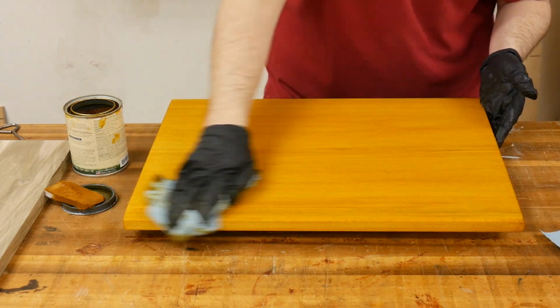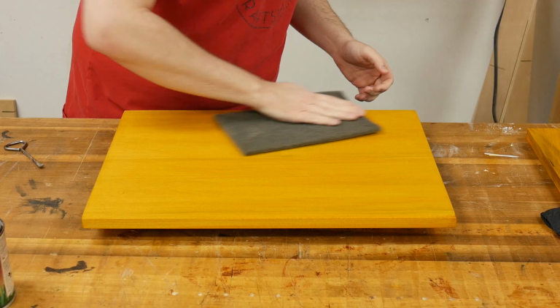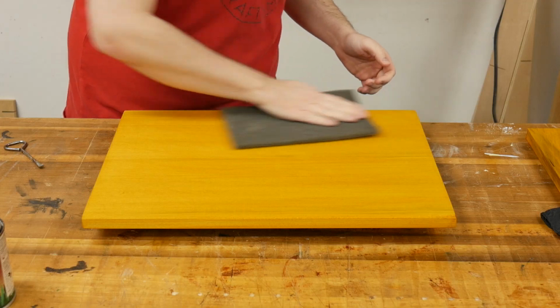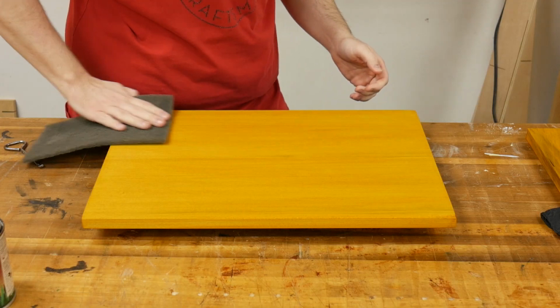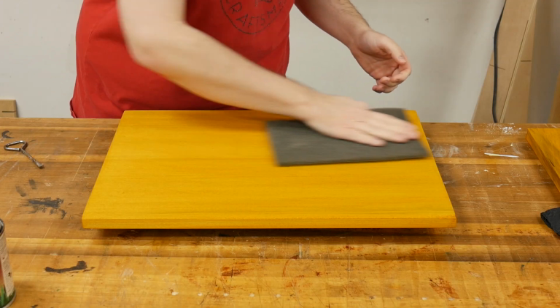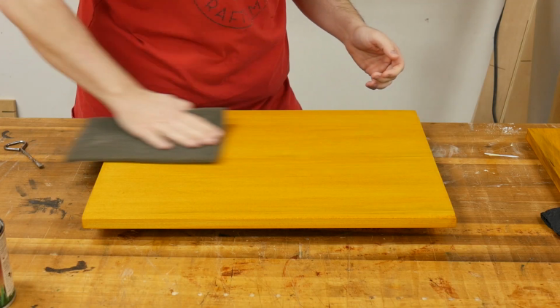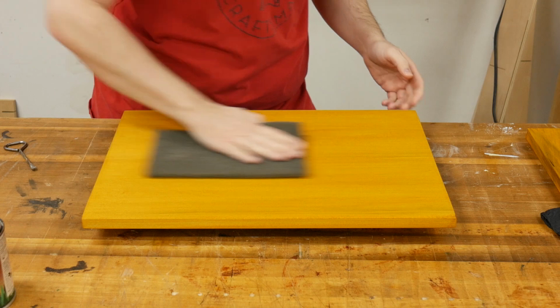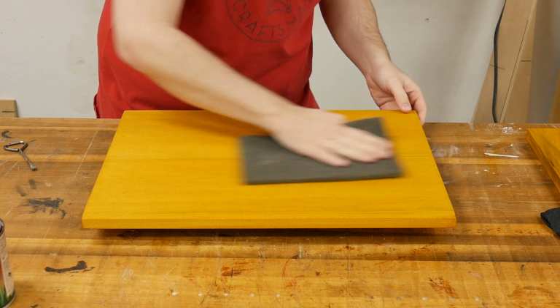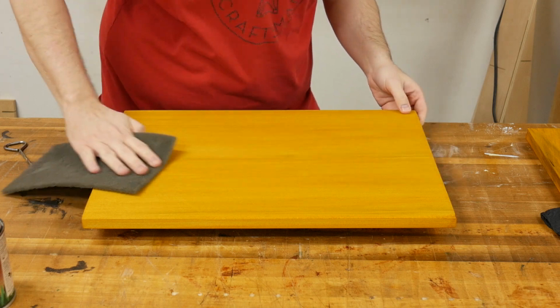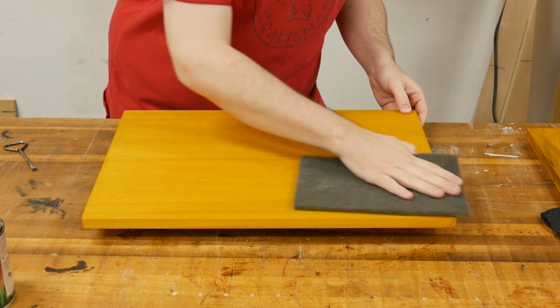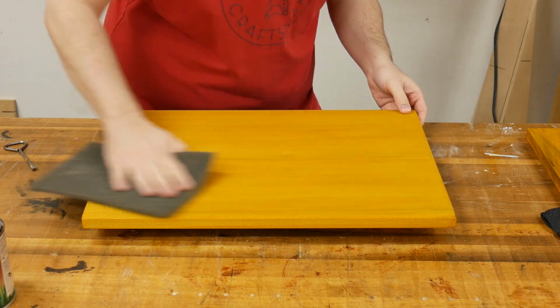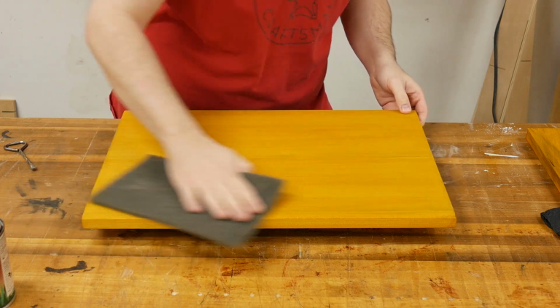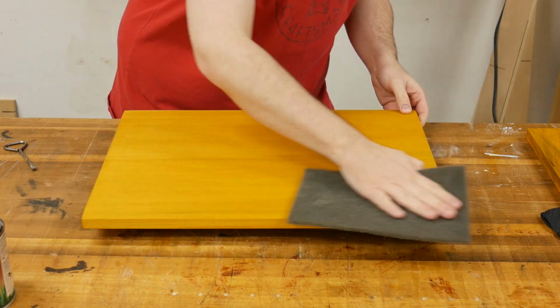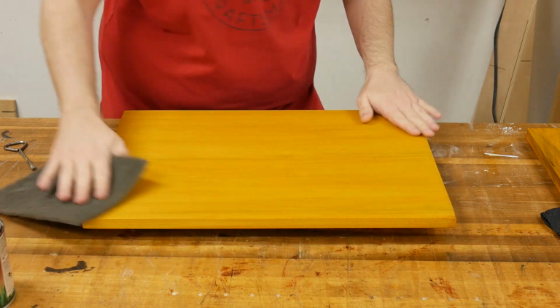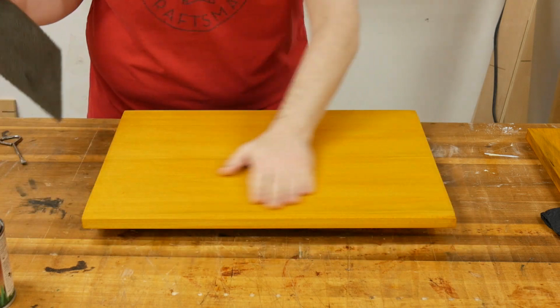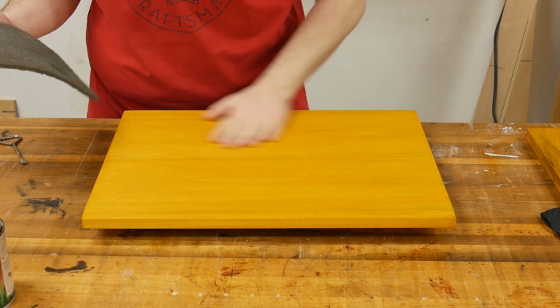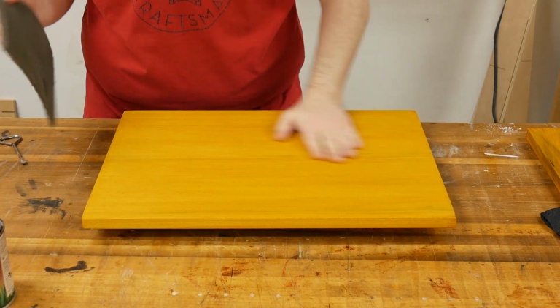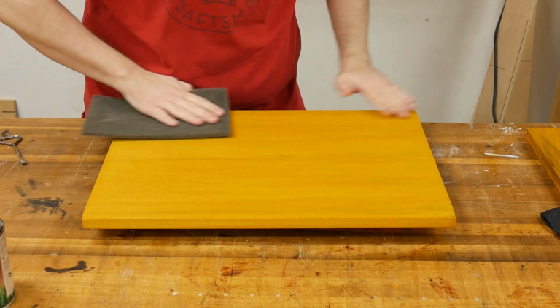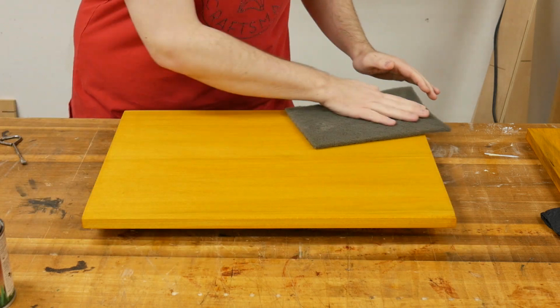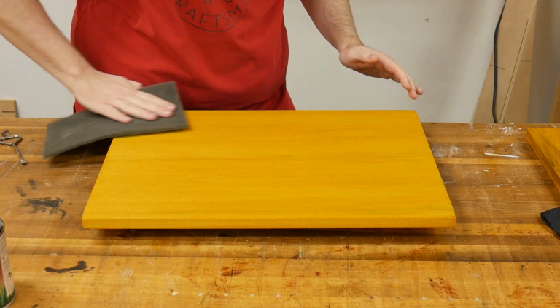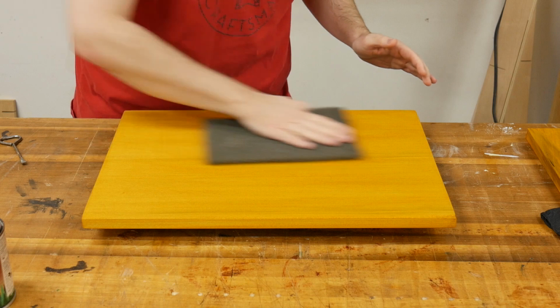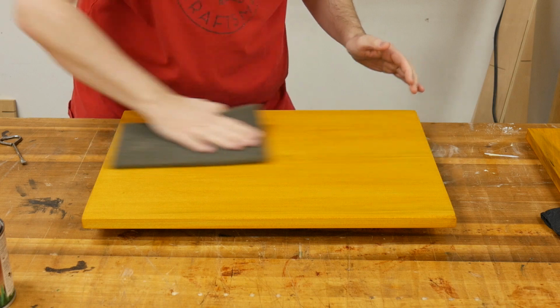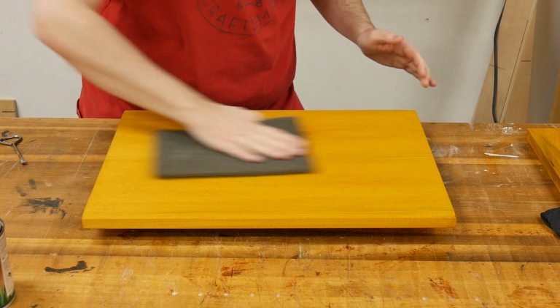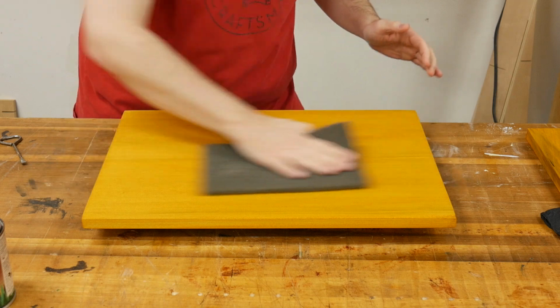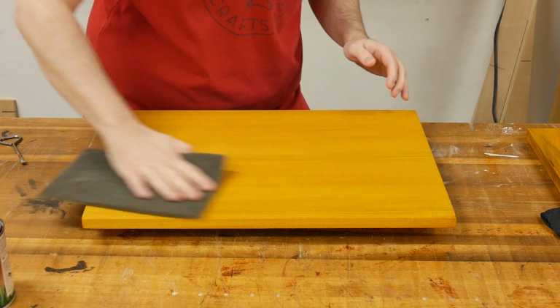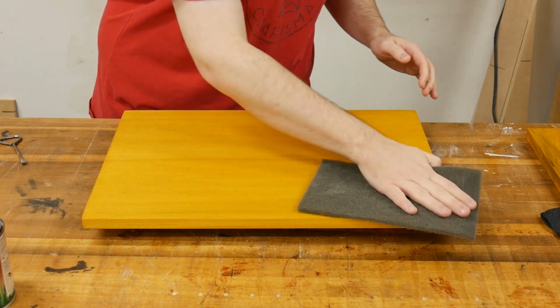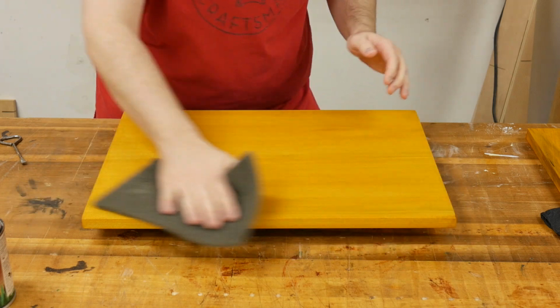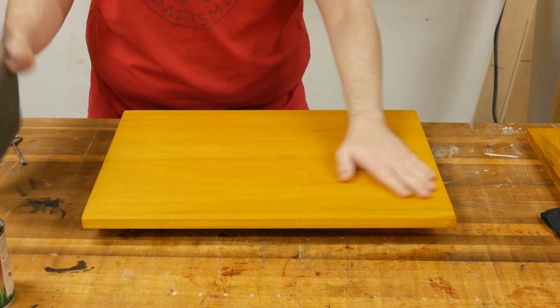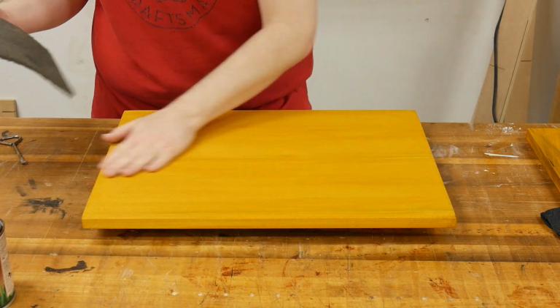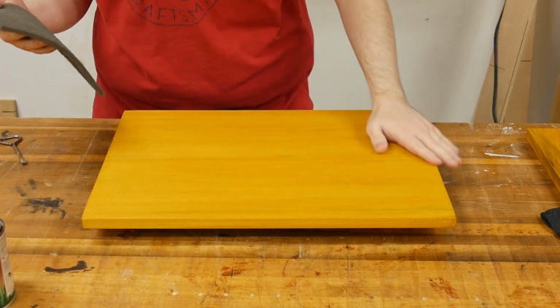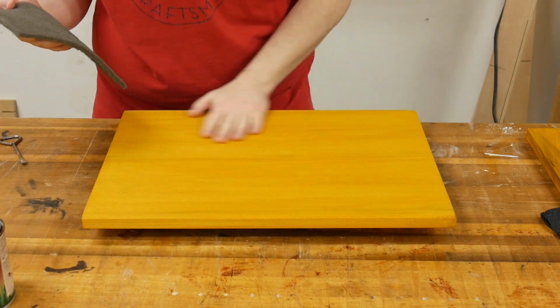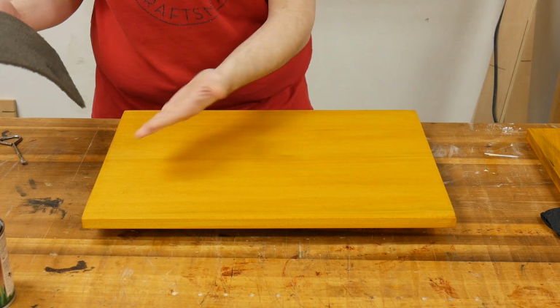If after the coat of dye dries you notice it's a little rough, you can take a gray or white Scotch-Brite pad and very carefully rub the surface to remove the dust. You do not want to sand through the dye at this point, so just very, very light rubbing.